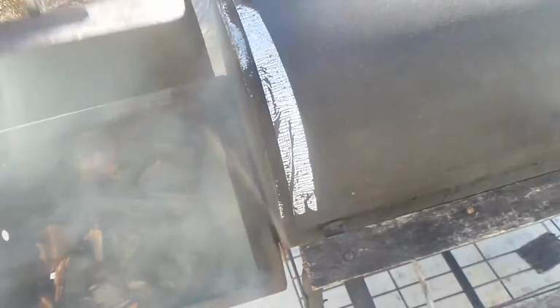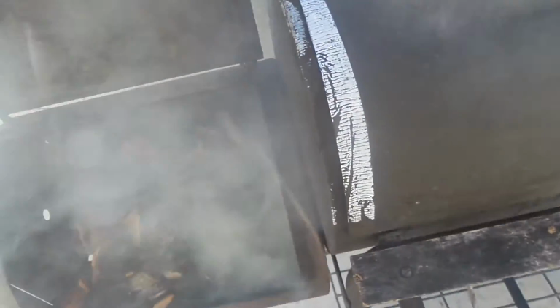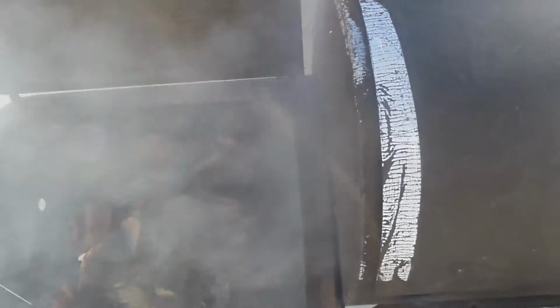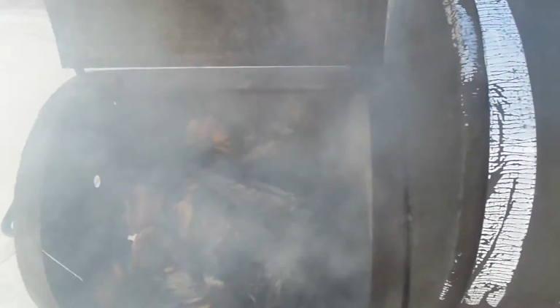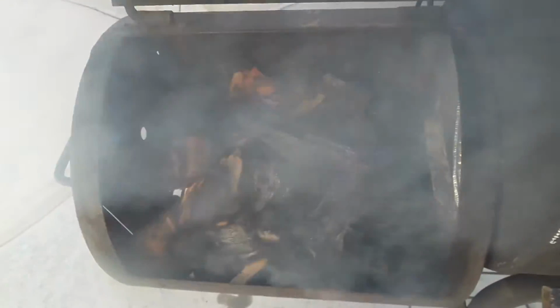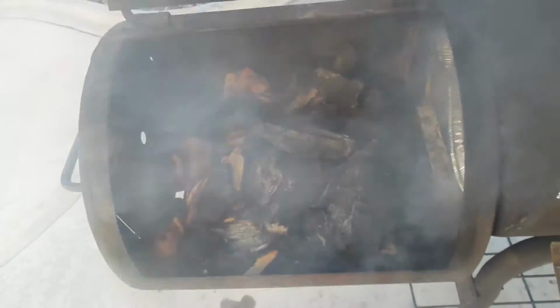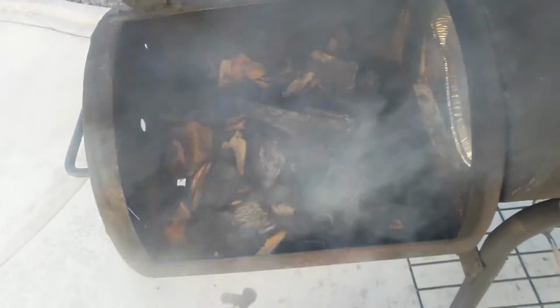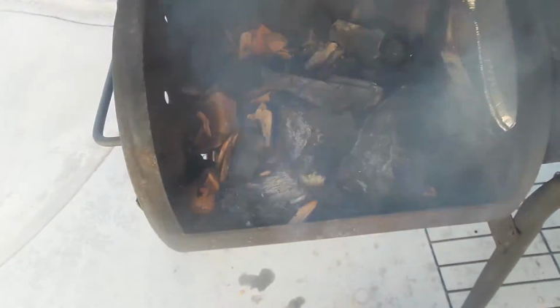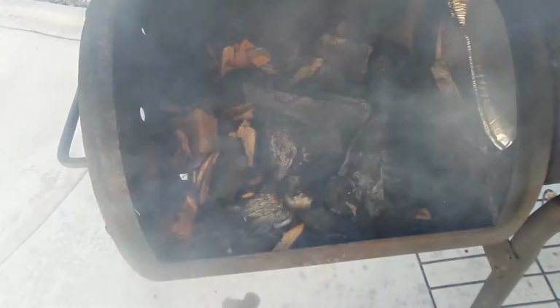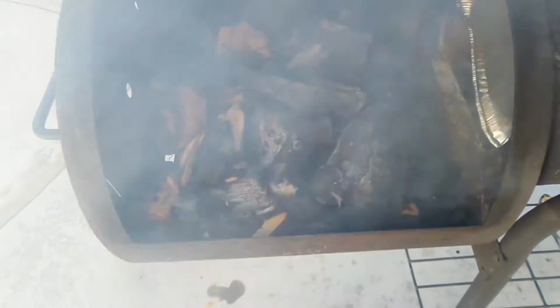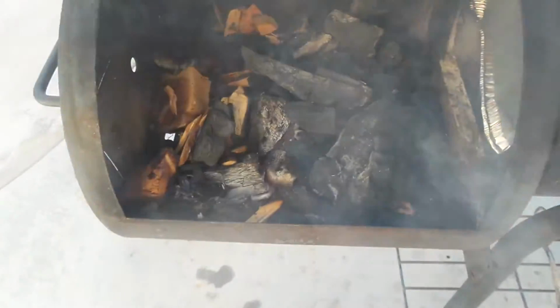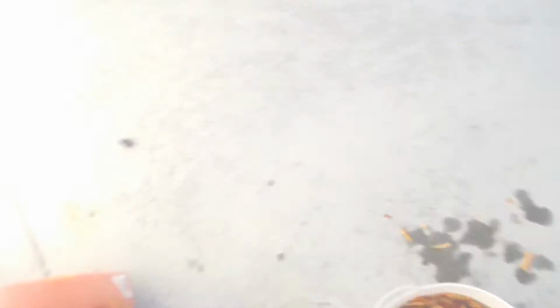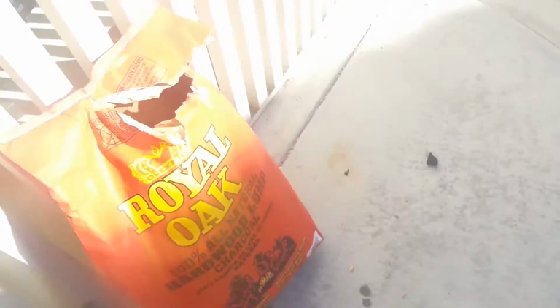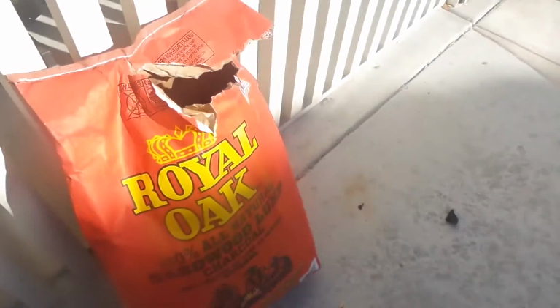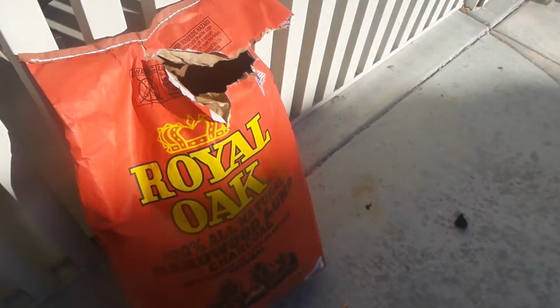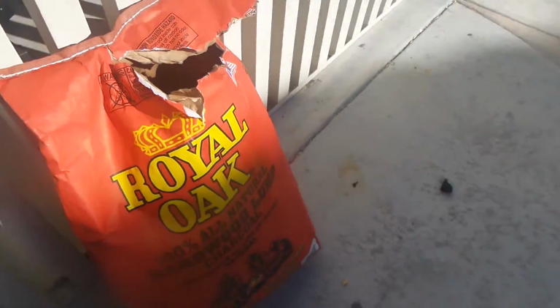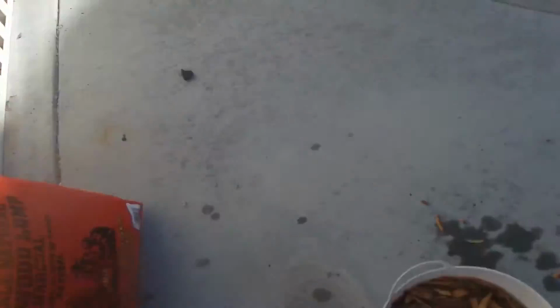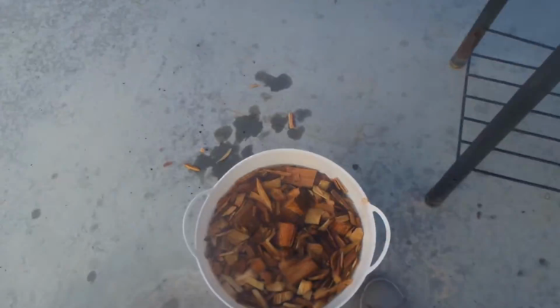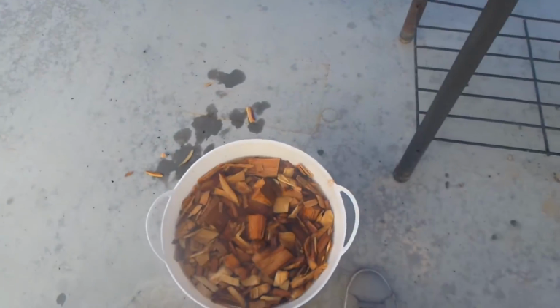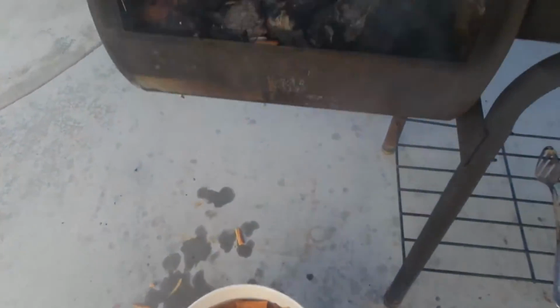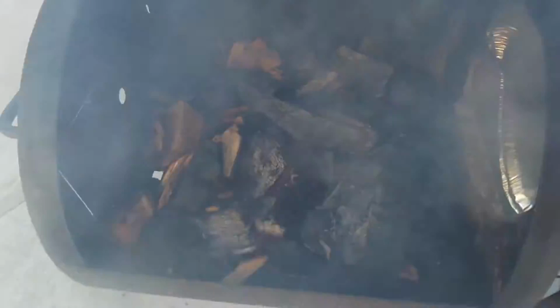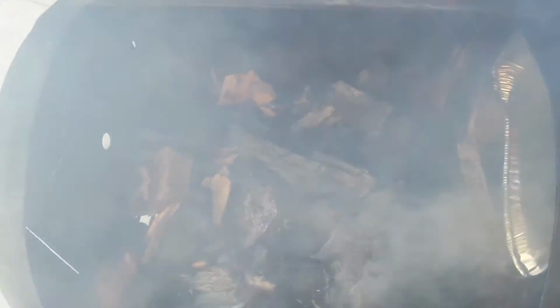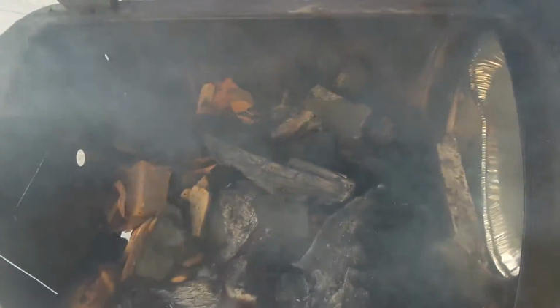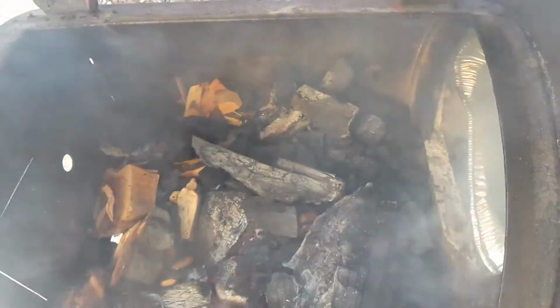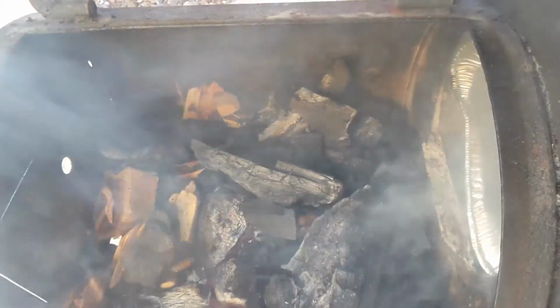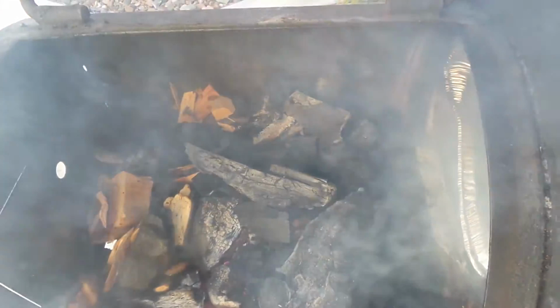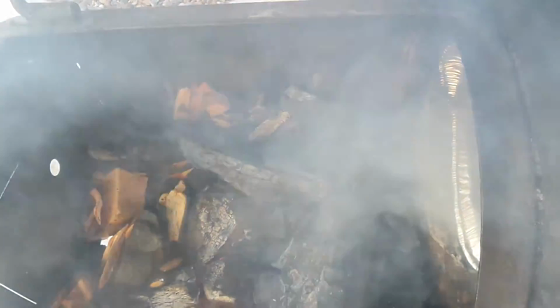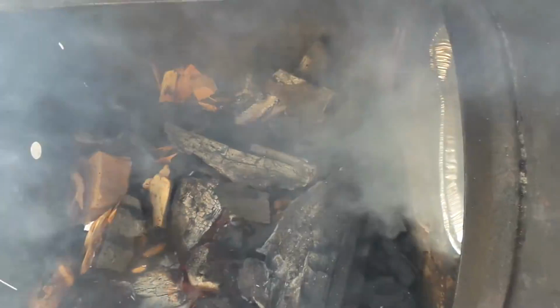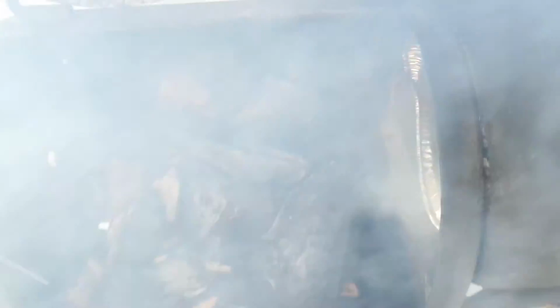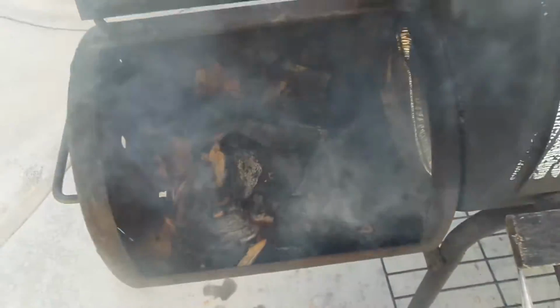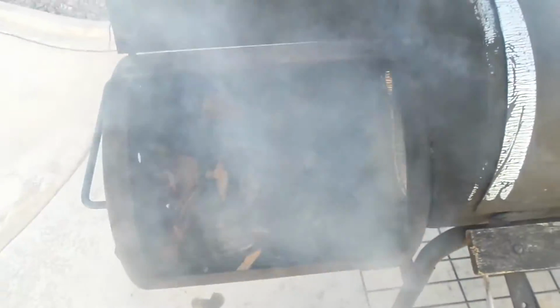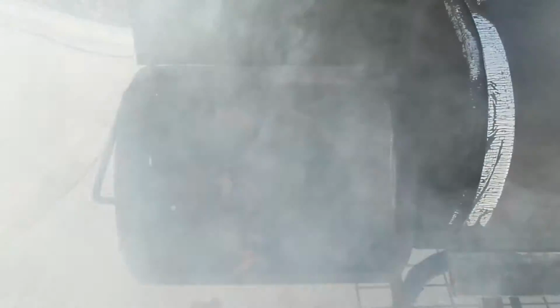Basically, let's put all my stuff right here. I got my mesquite, I use royal oak and apple wood. Mix it together. Let it smoke for six hours.